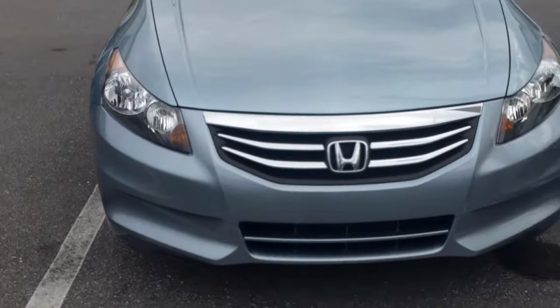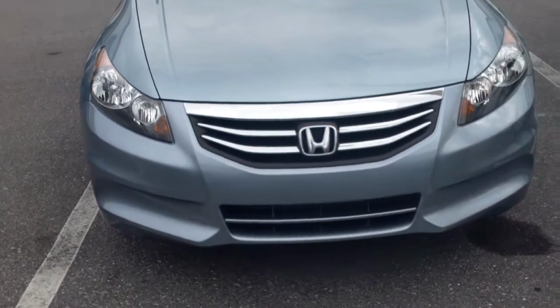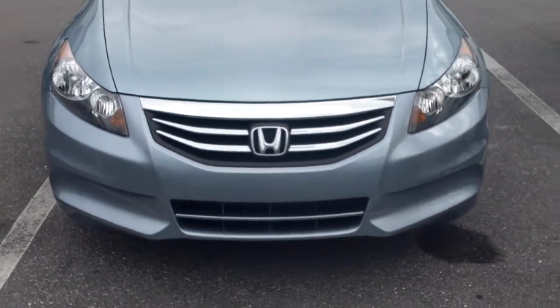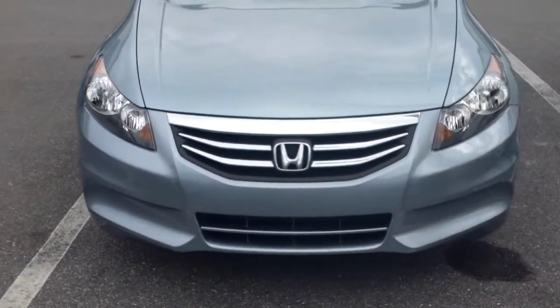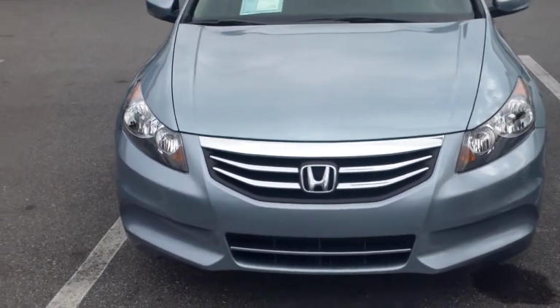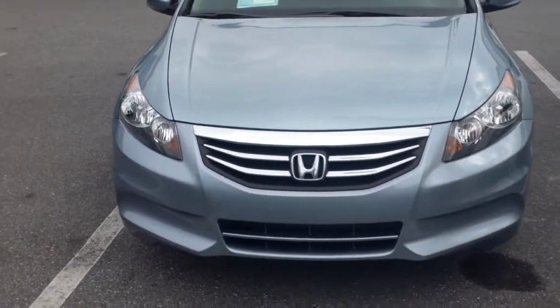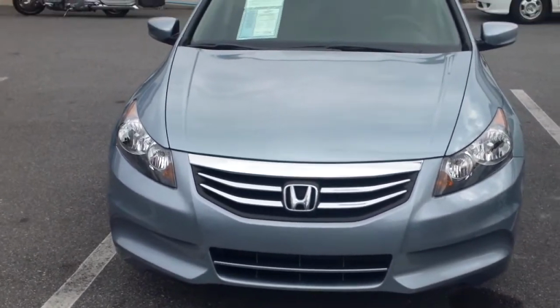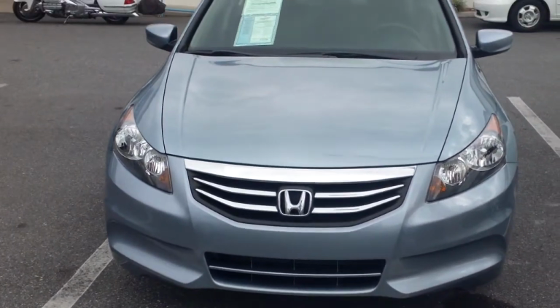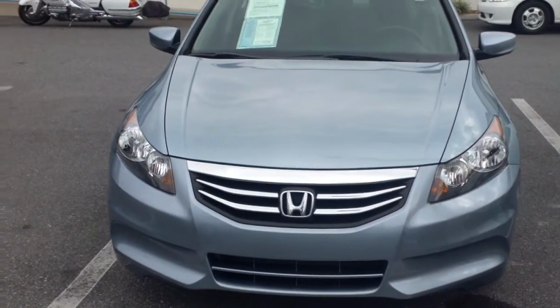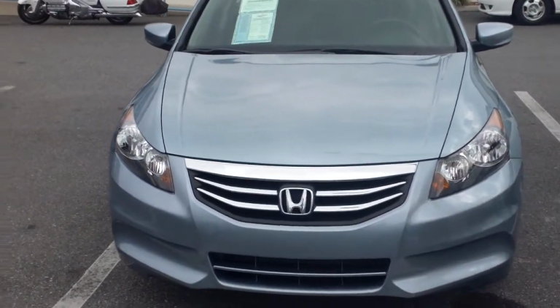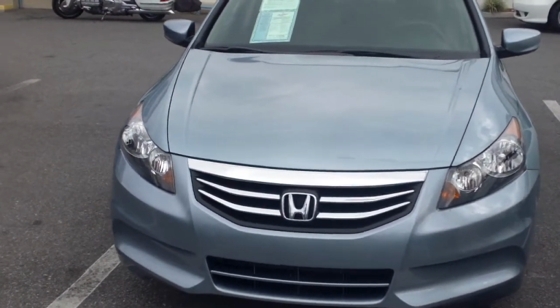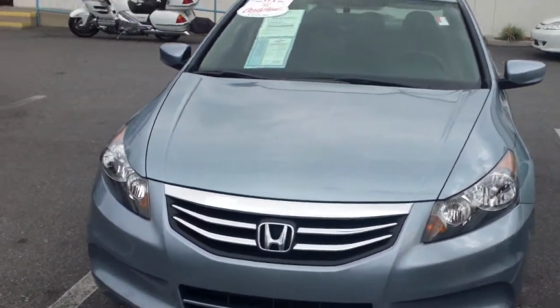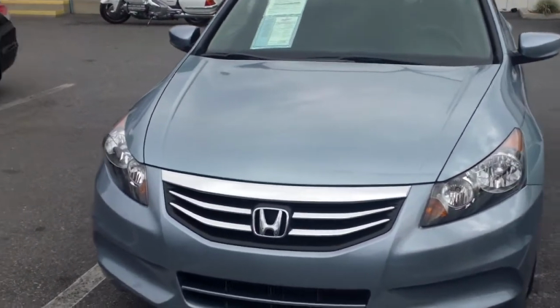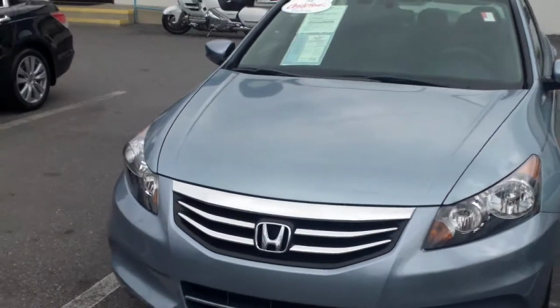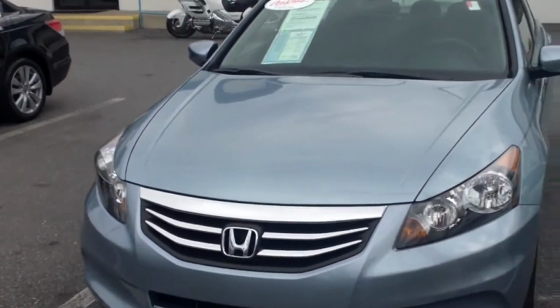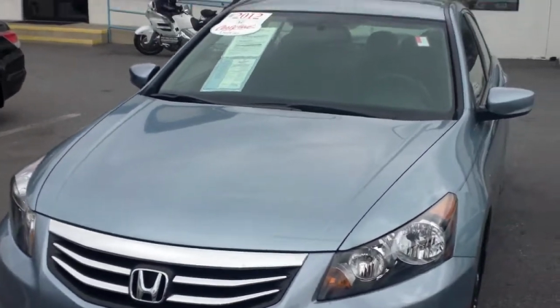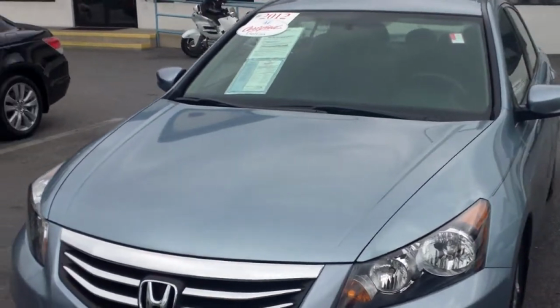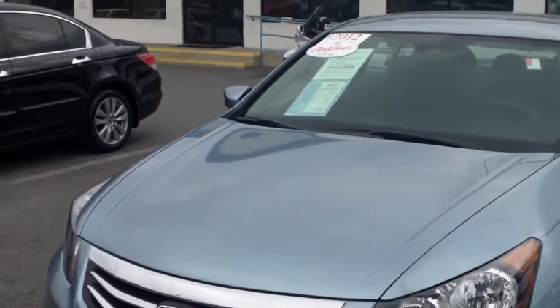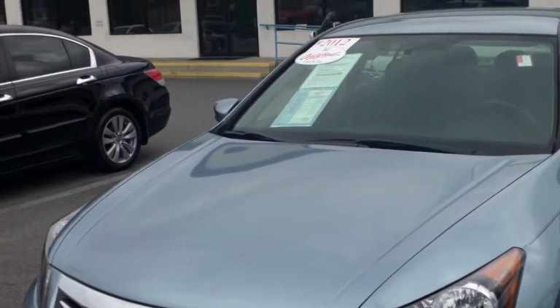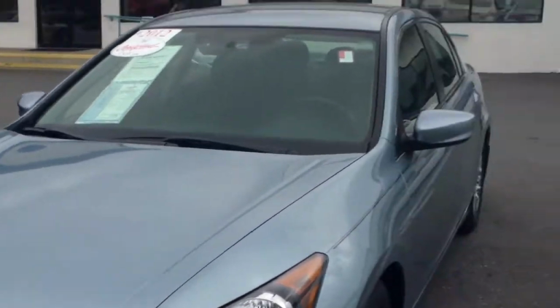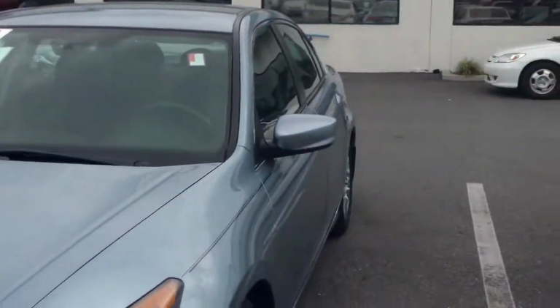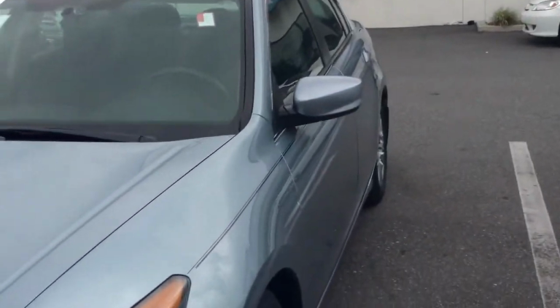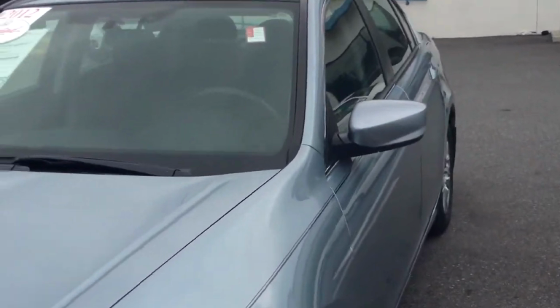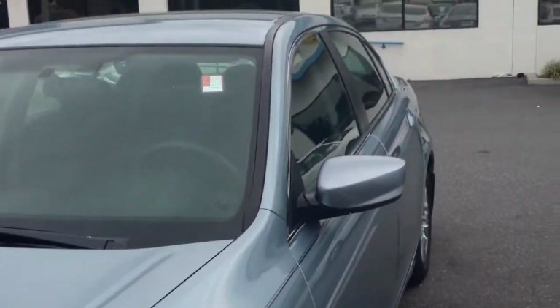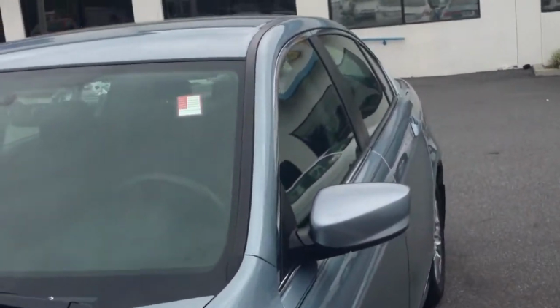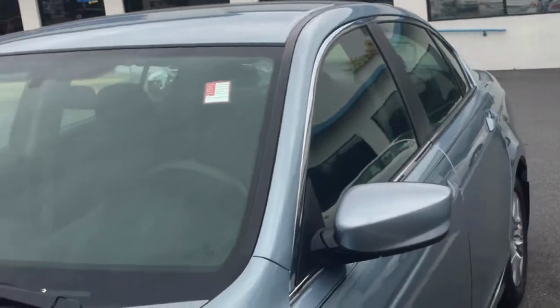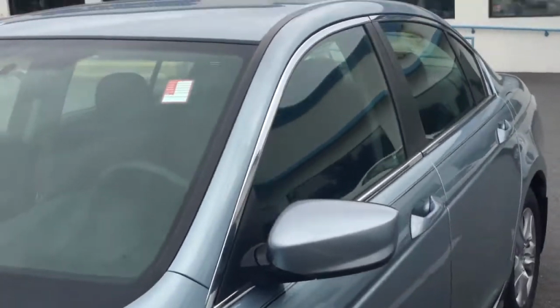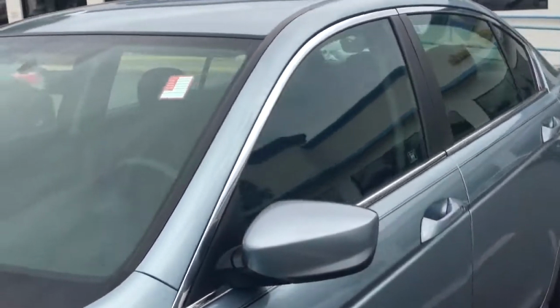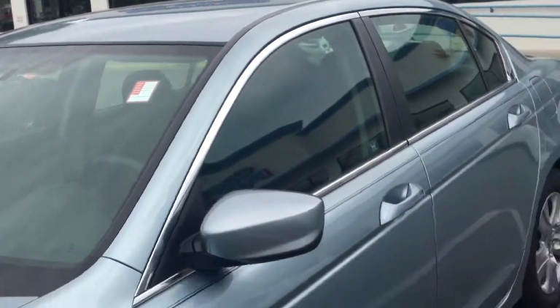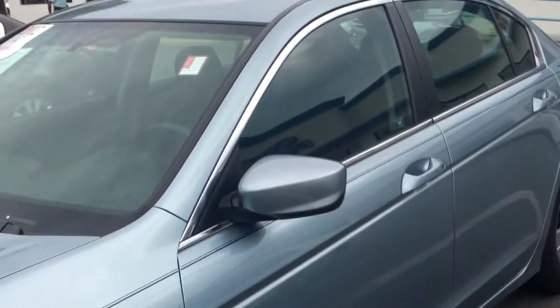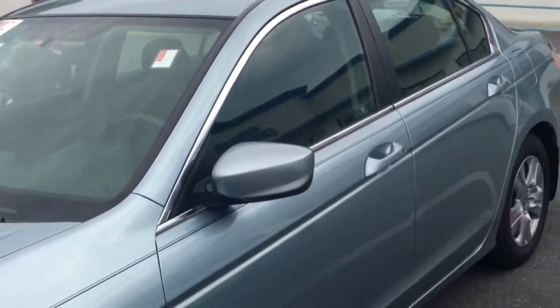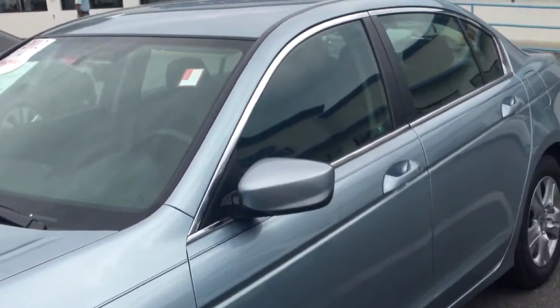Here's our front-end view. This is a beautiful ice glacier metallic — you did want something that shines in the sunlight, and this looks beautiful in the sunlight. It's a beautiful color.